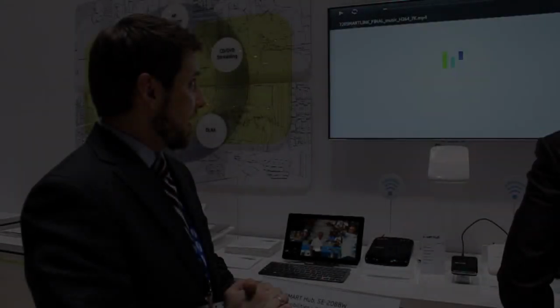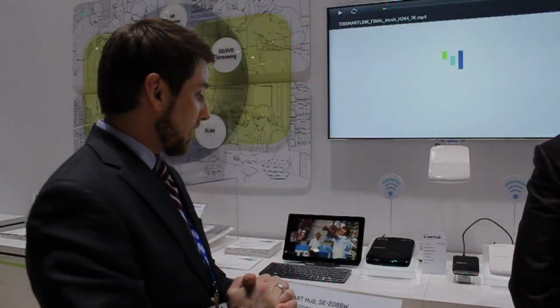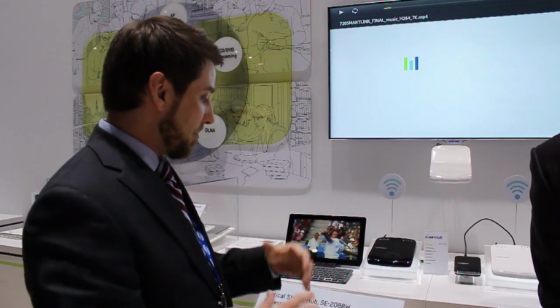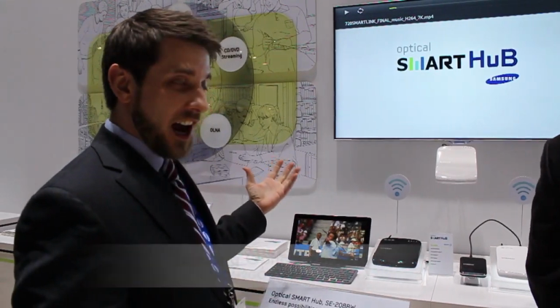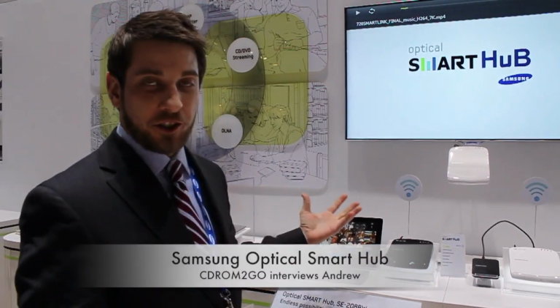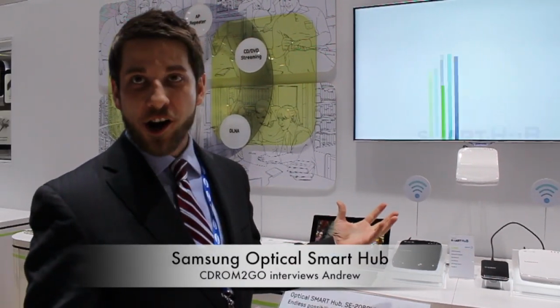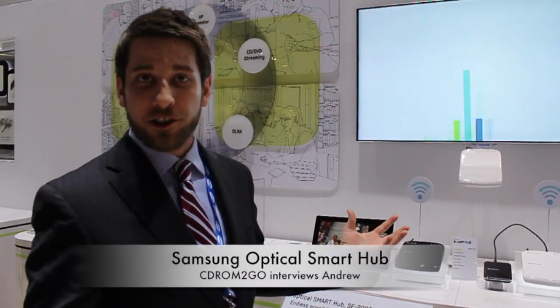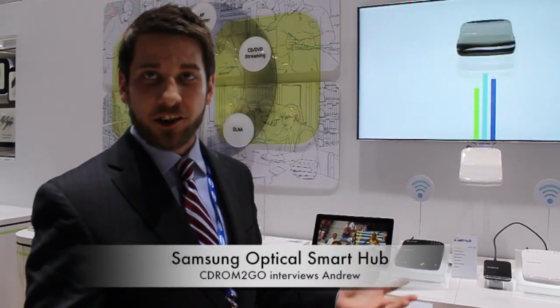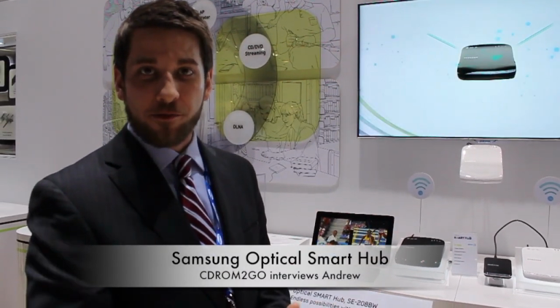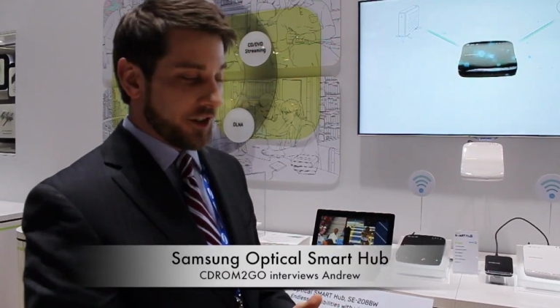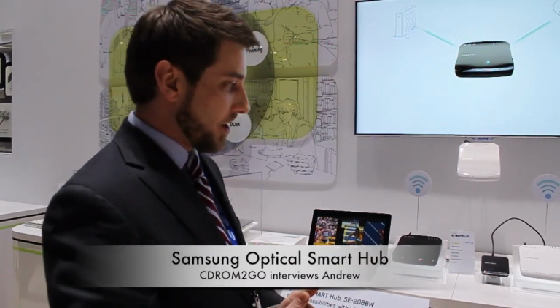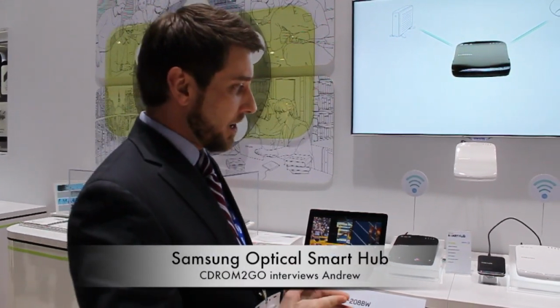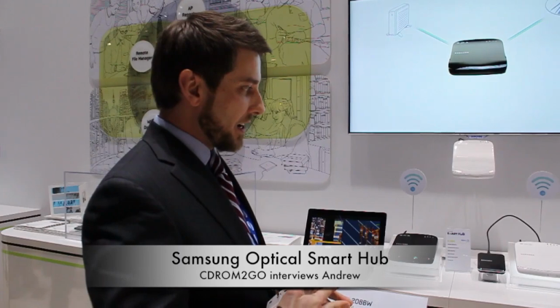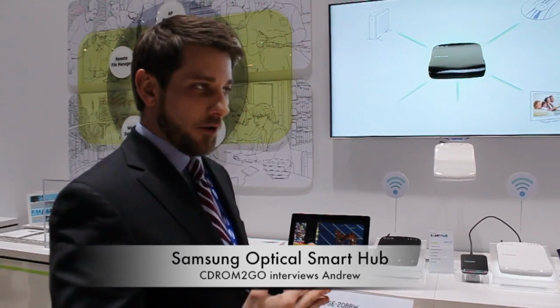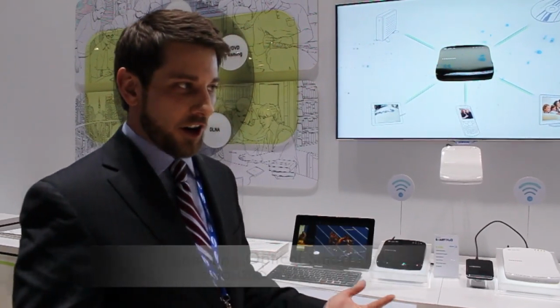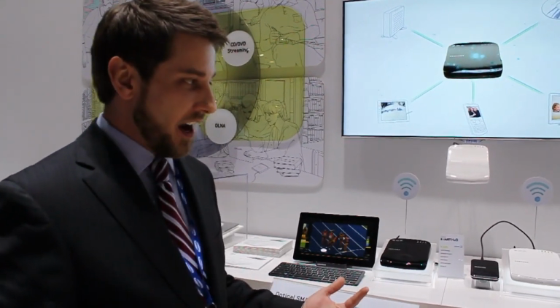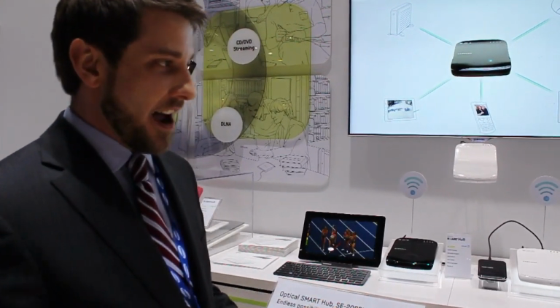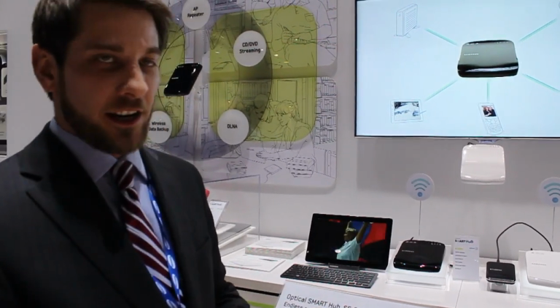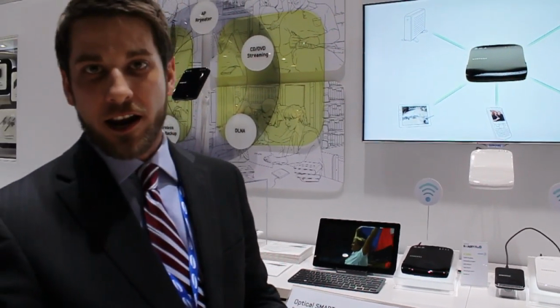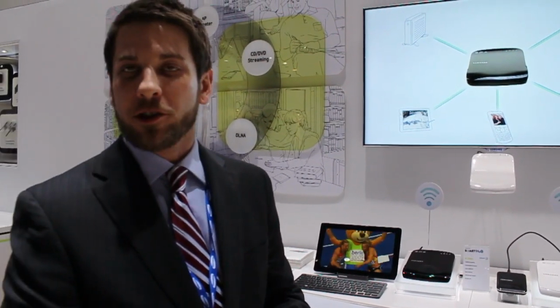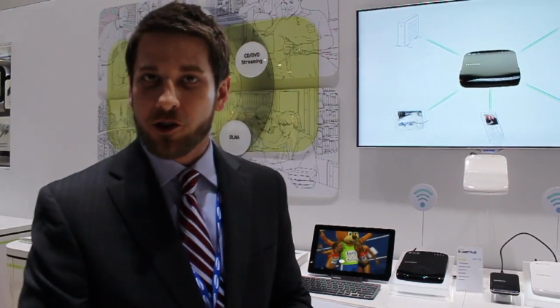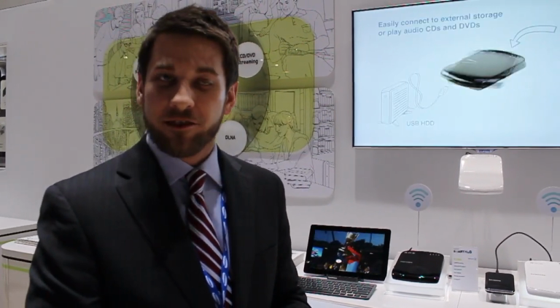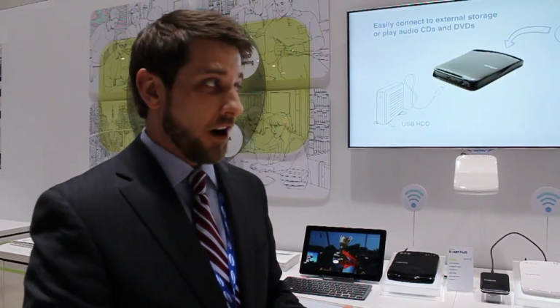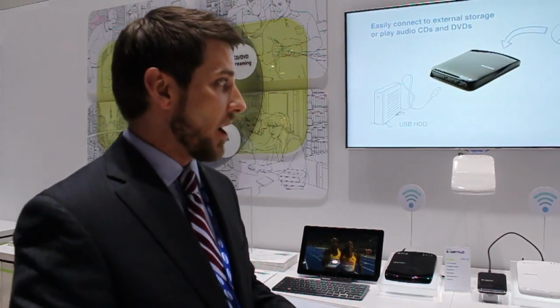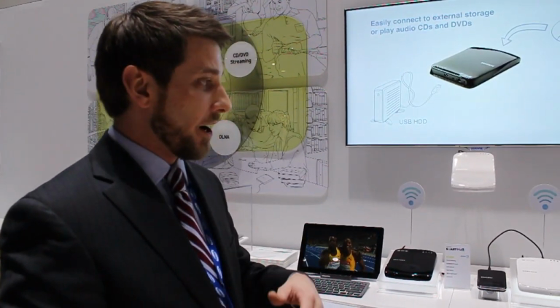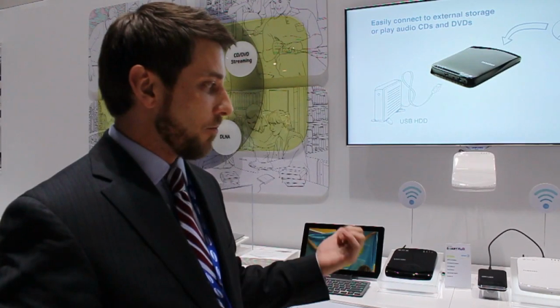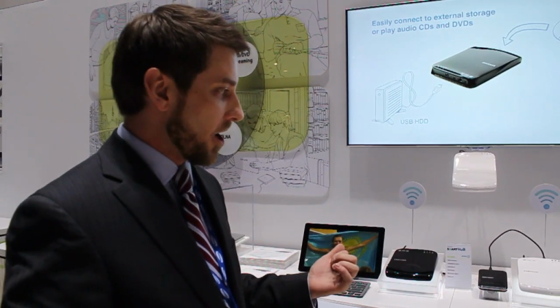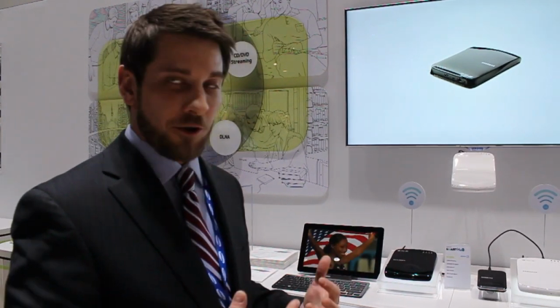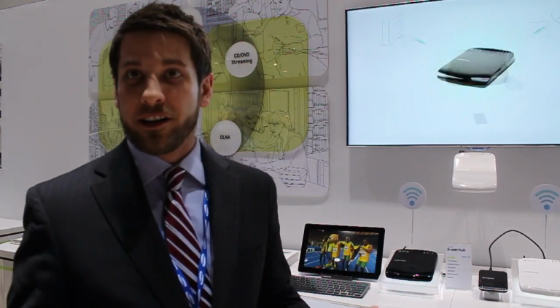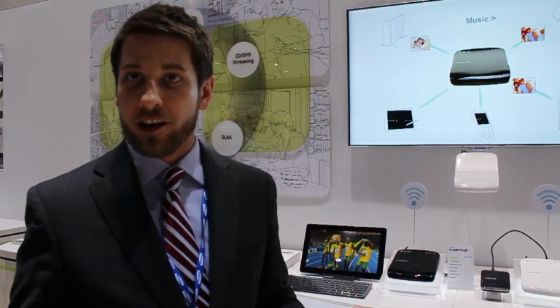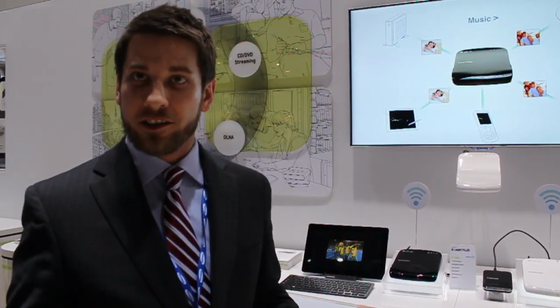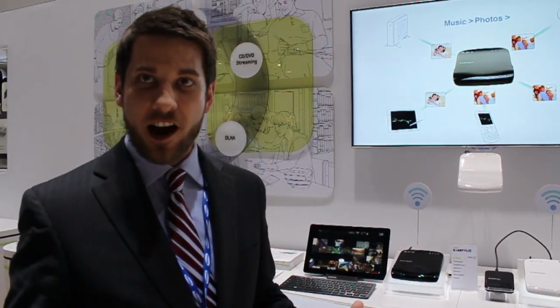This is Samsung's optical smartphone, which is an exciting new product for Samsung. Basically, what this functions as is not only an optical disk drive, but also a wireless router and a streaming media device all at the same time.